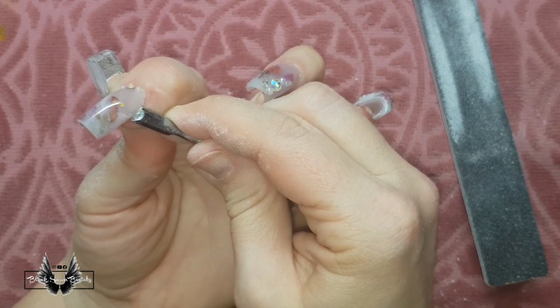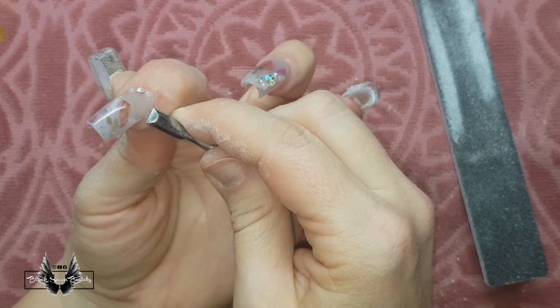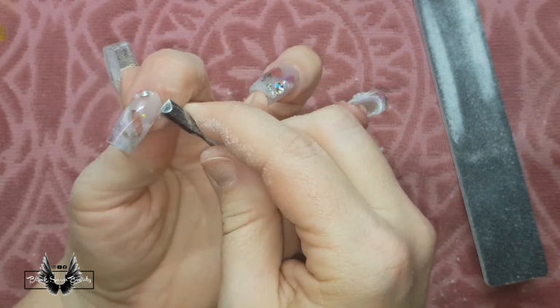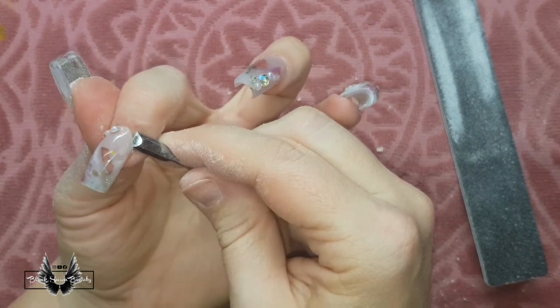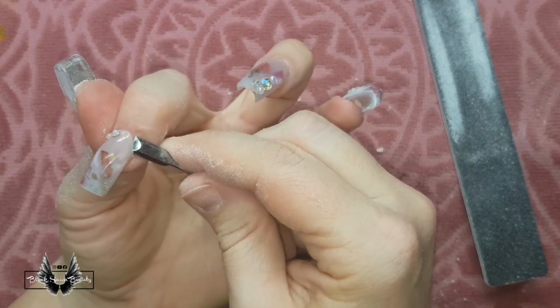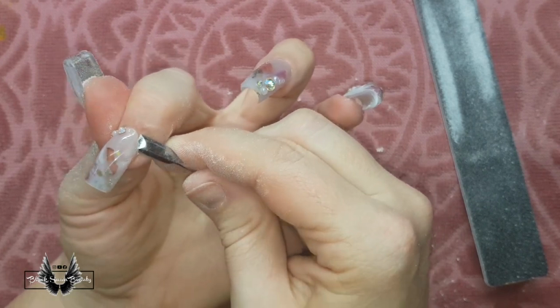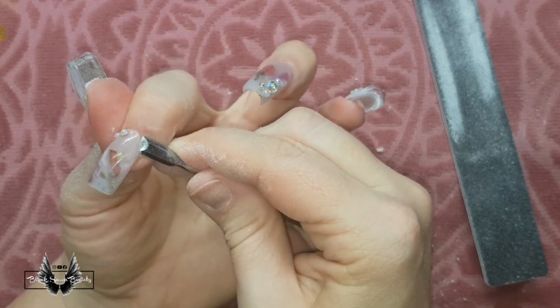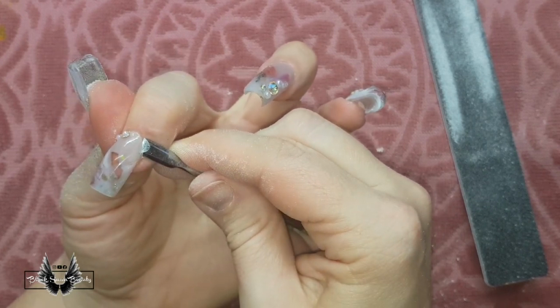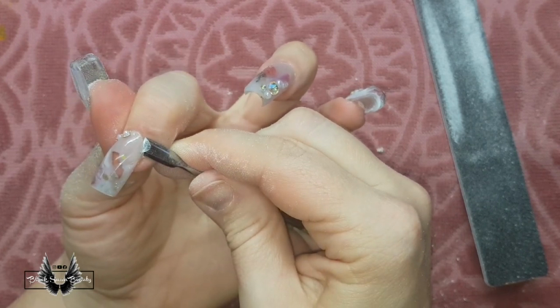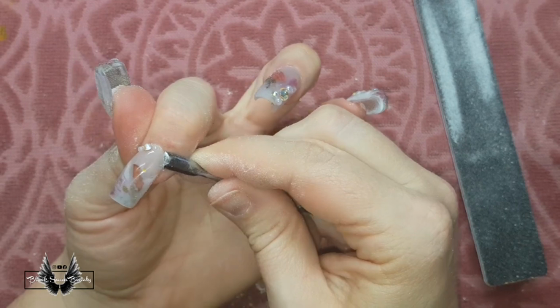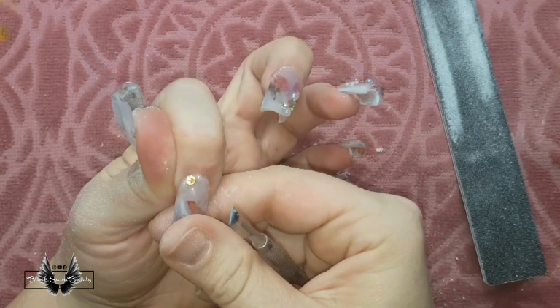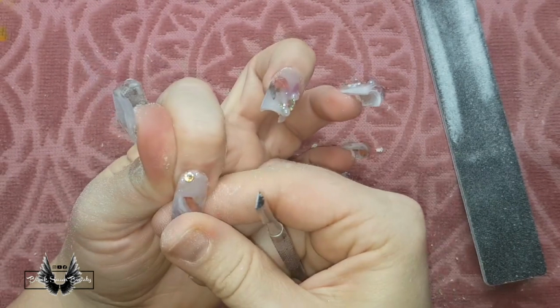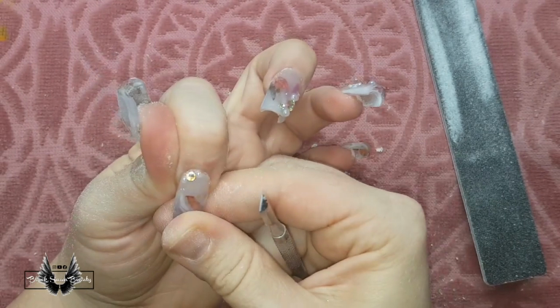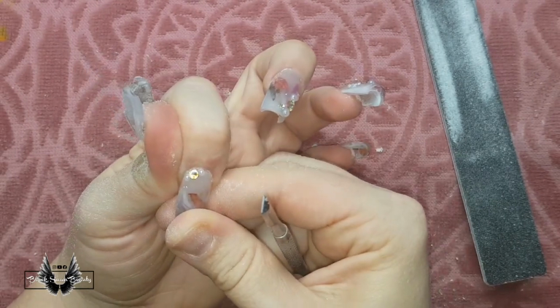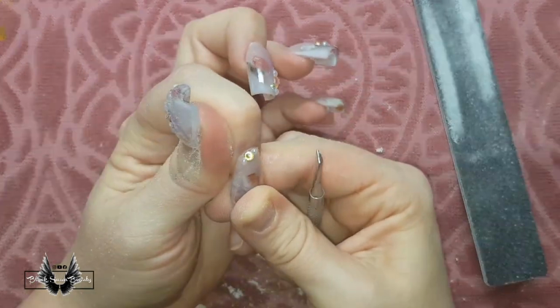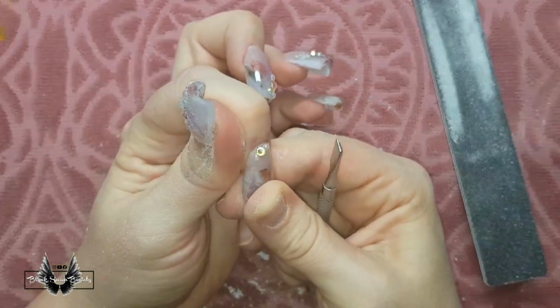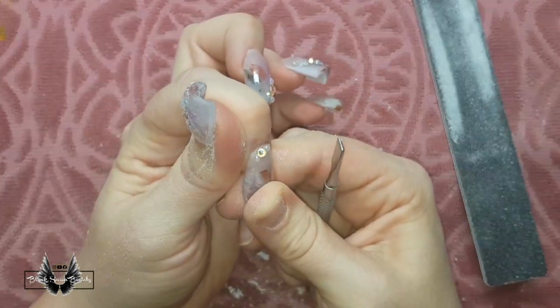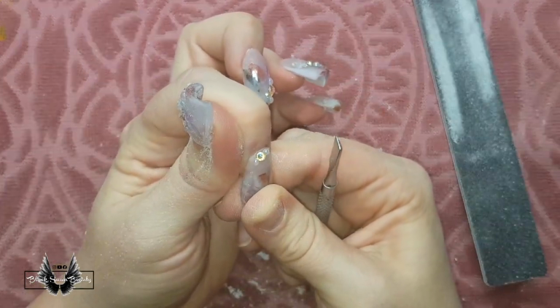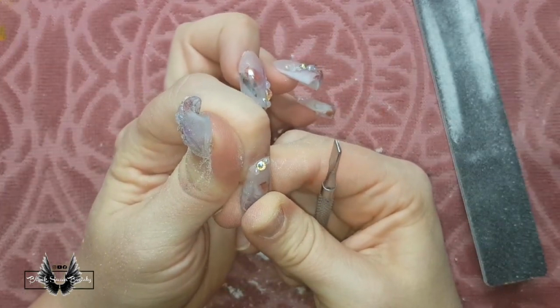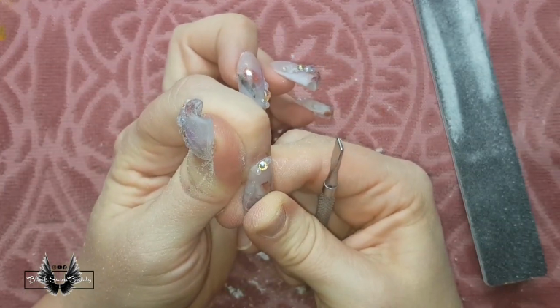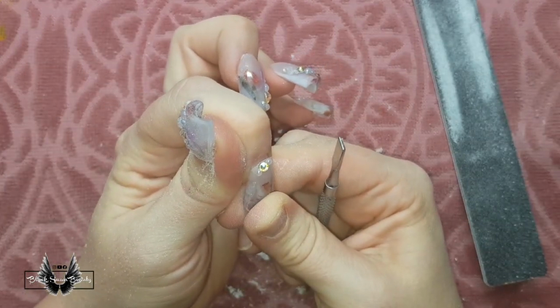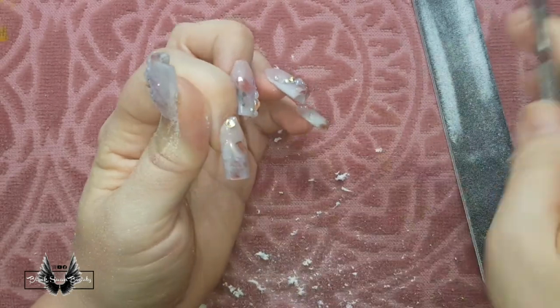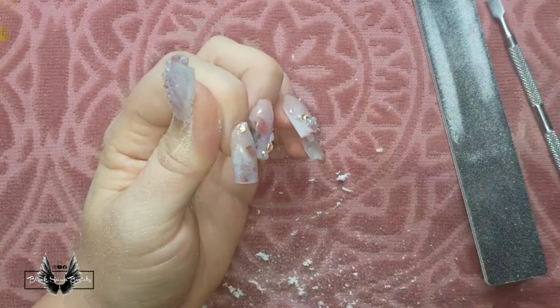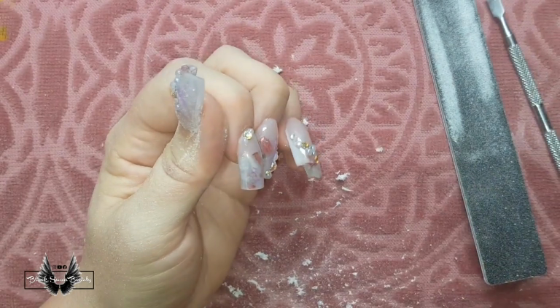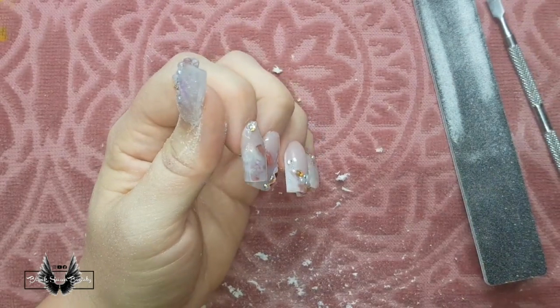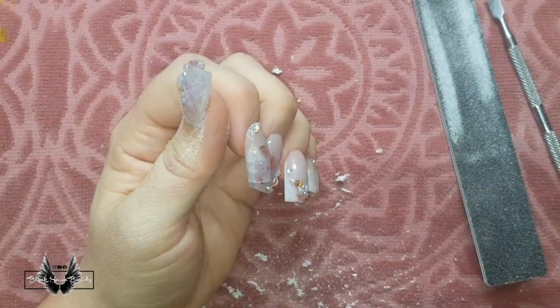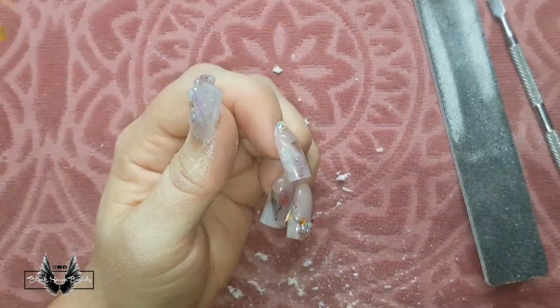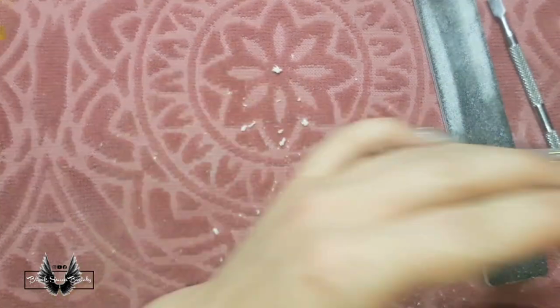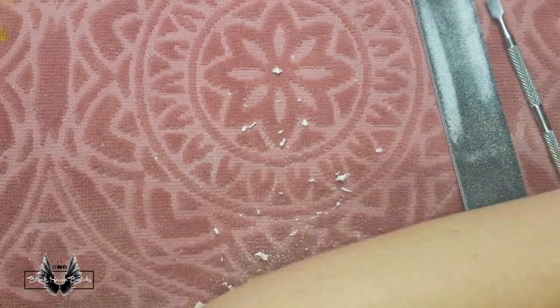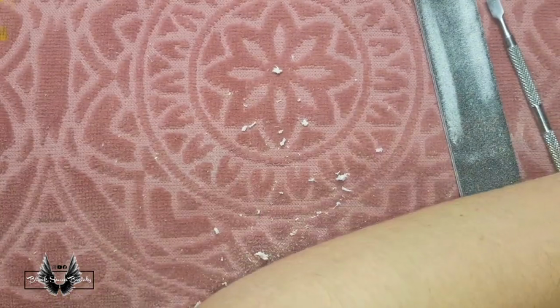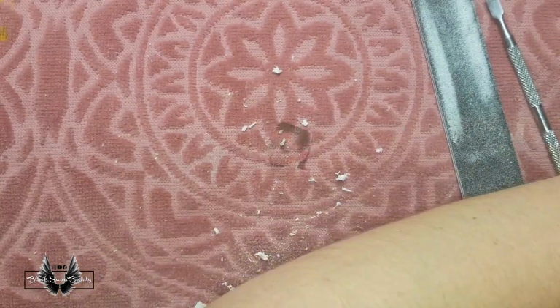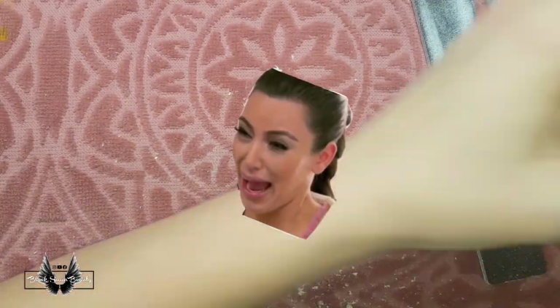They're not popping off. Not only that, I can feel my nail hurting underneath as I try to separate the acrylic off it. And I'm breaking an anxiety sweat as we speak. Now I'm thinking: how on earth did Alicia, a gorgeous 12-year-old girl, not cry out in pain as Kirstie popped her nails off?